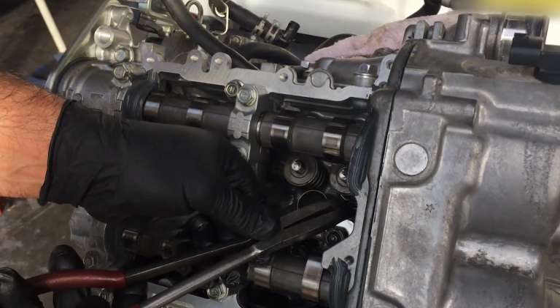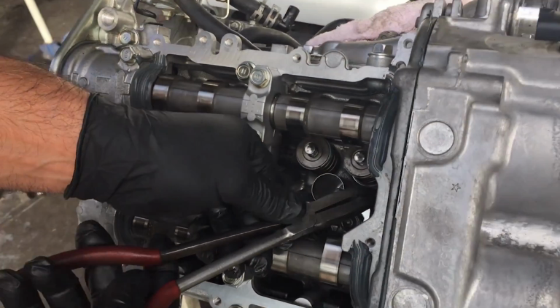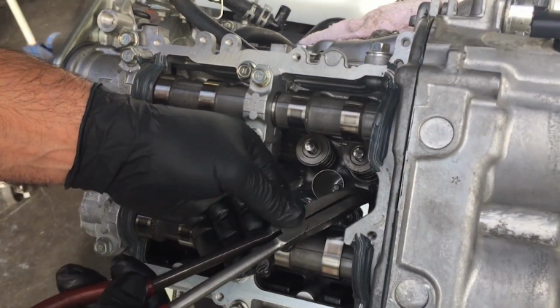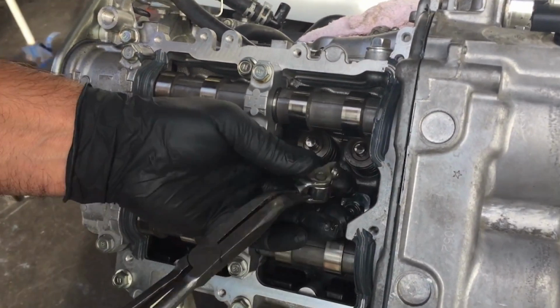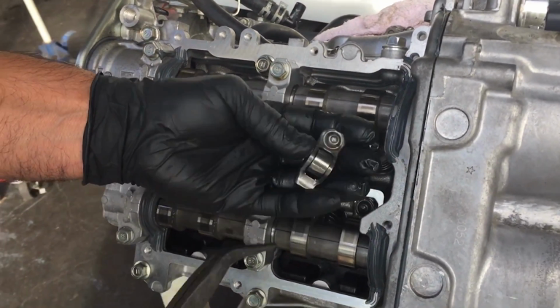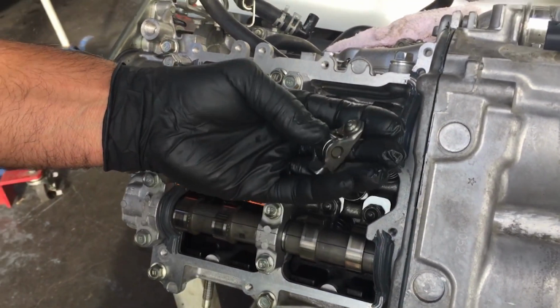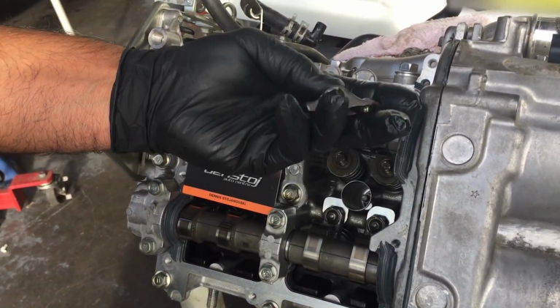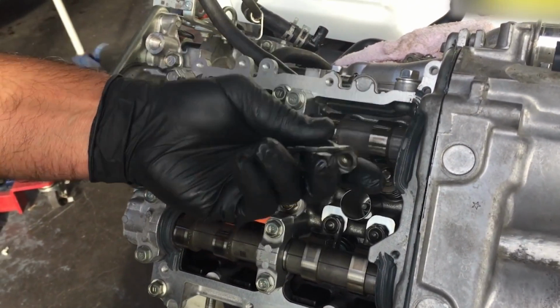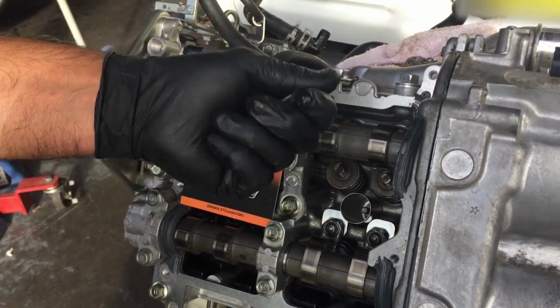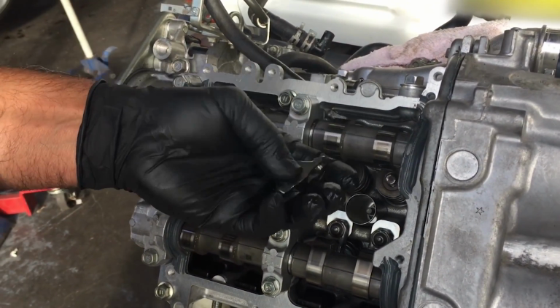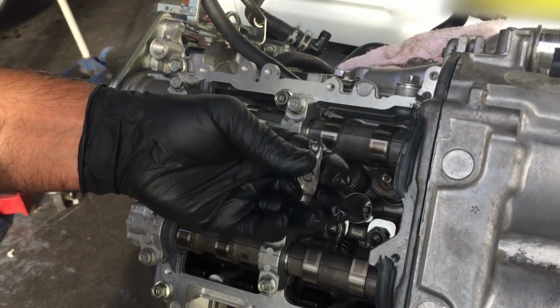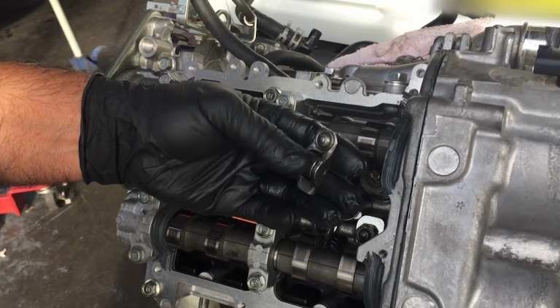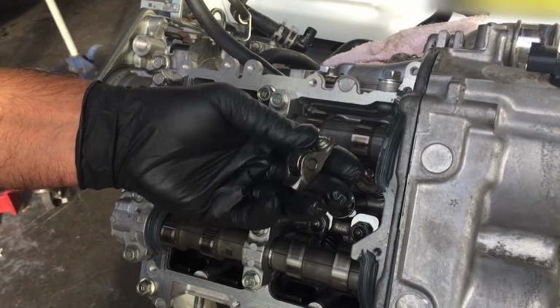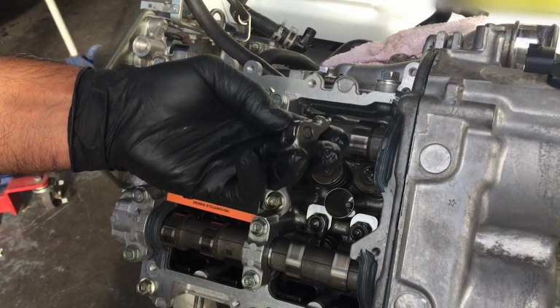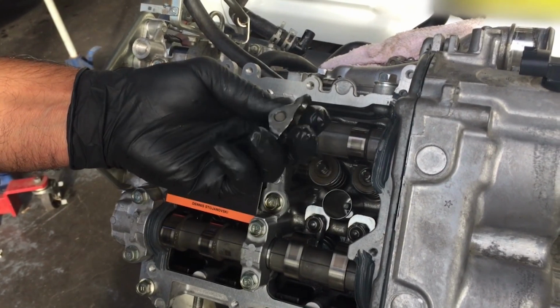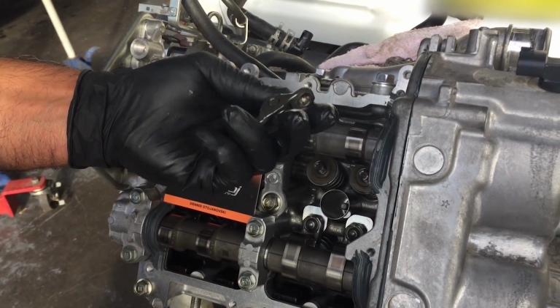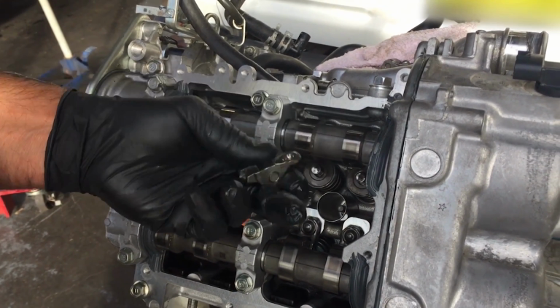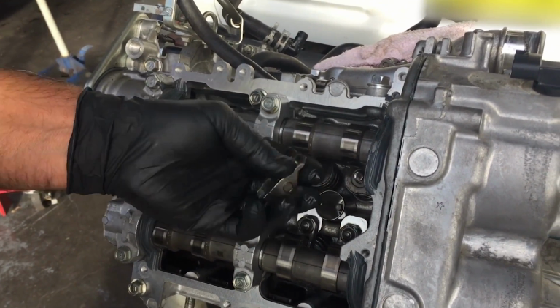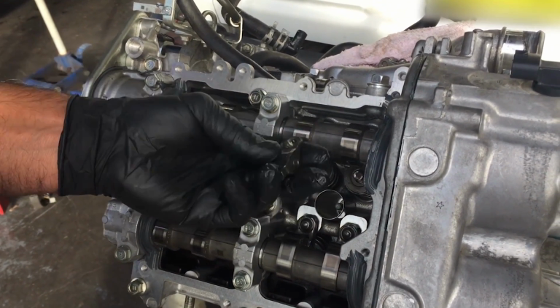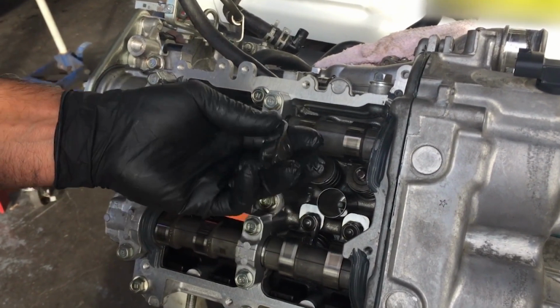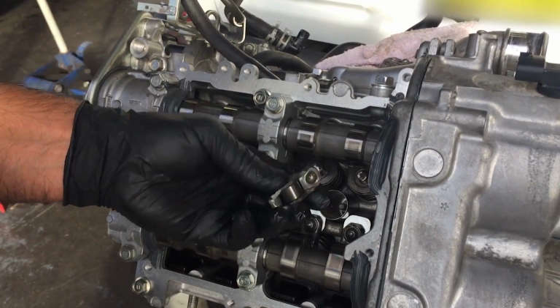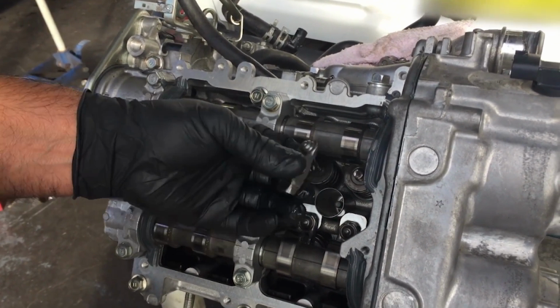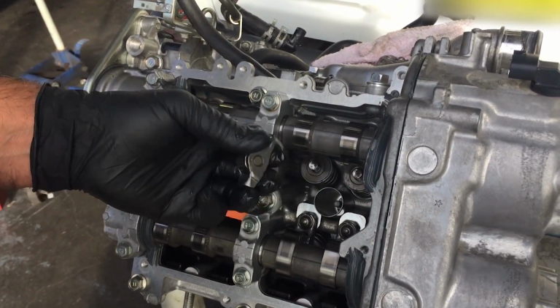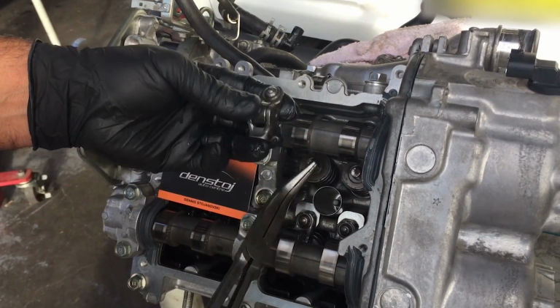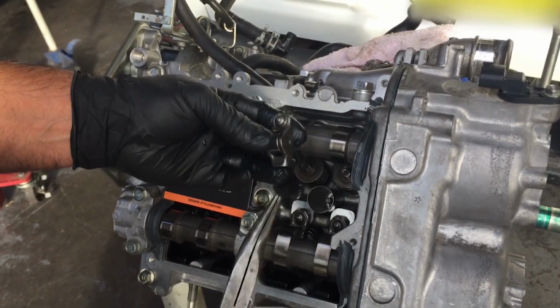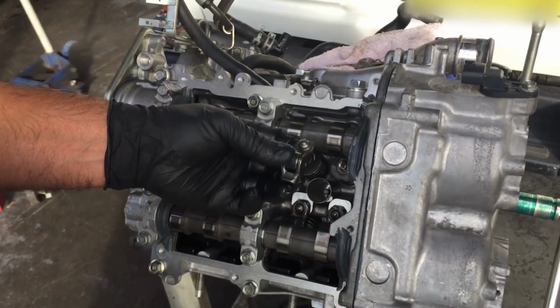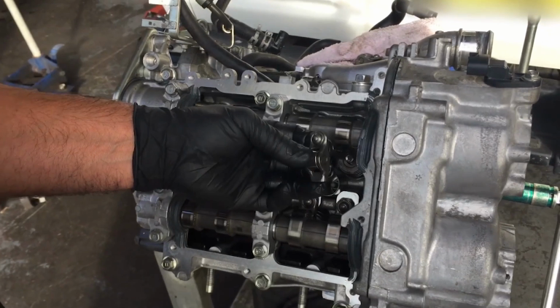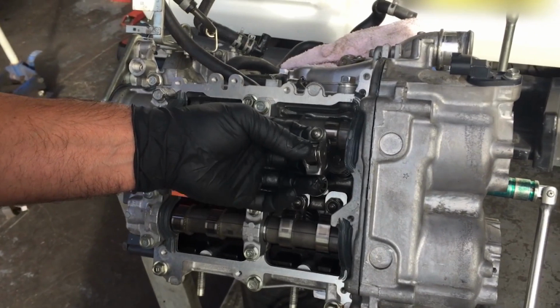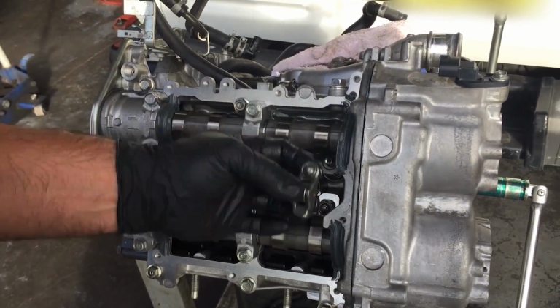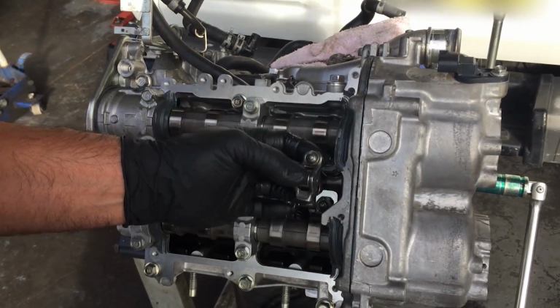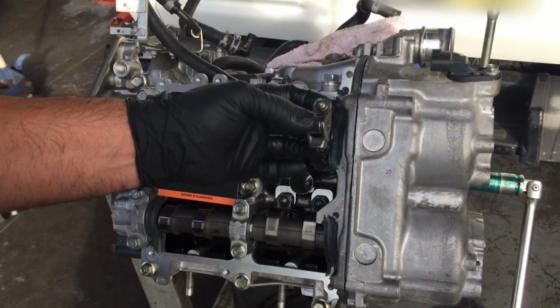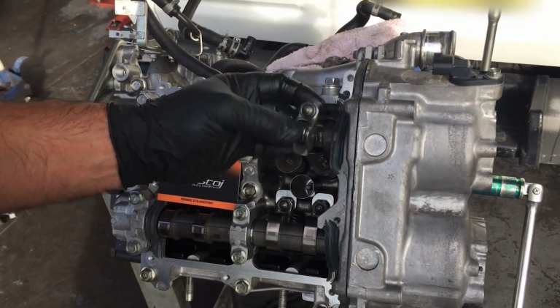This can happen with a slight overrev, a valve bounce situation, or even a valve sticking. It'll hold the spring down, hold the valve down, and the rocker will simply just drop out.